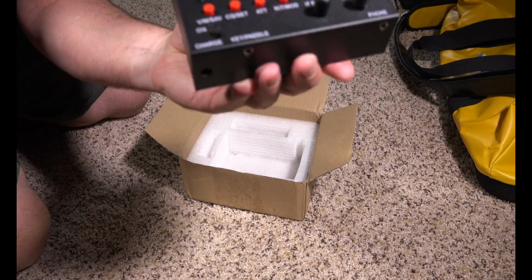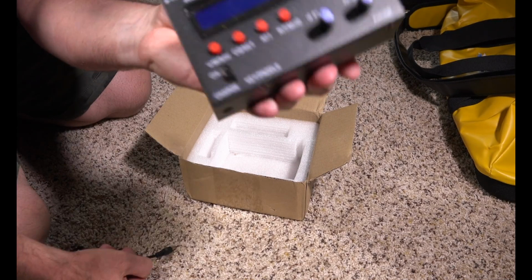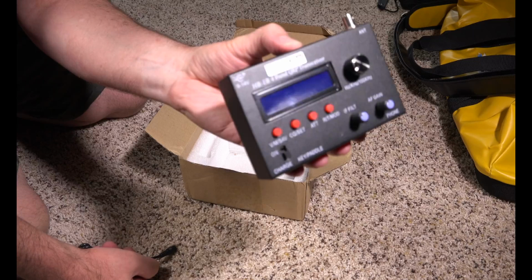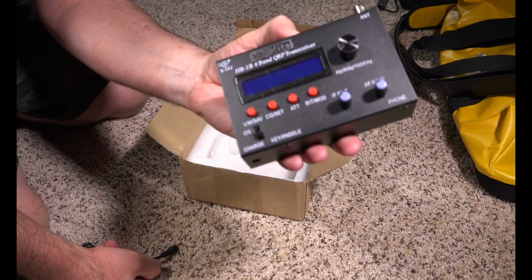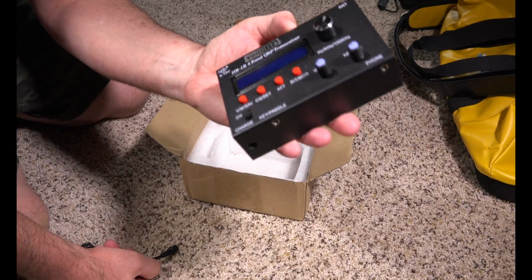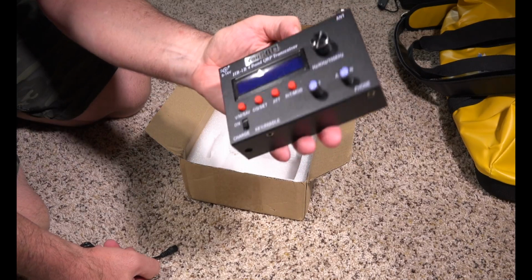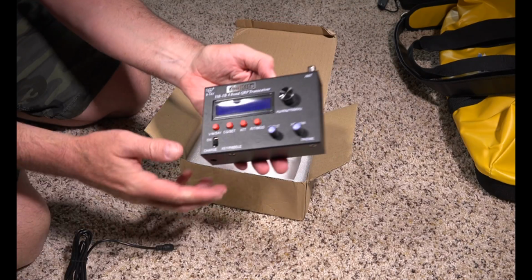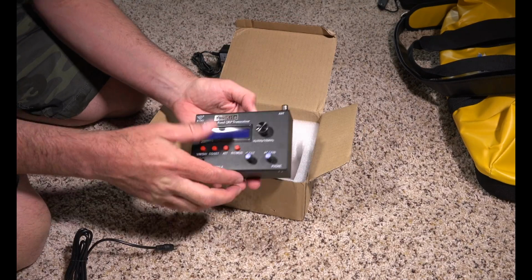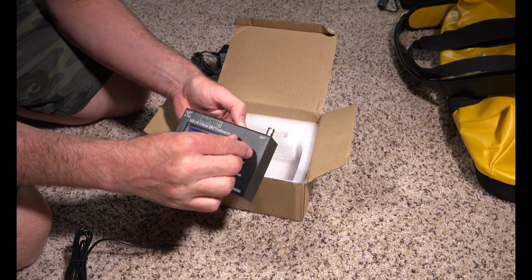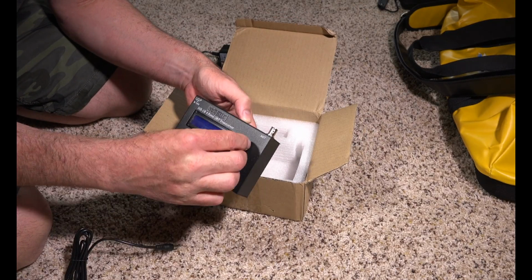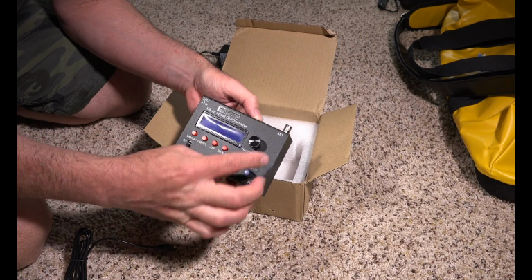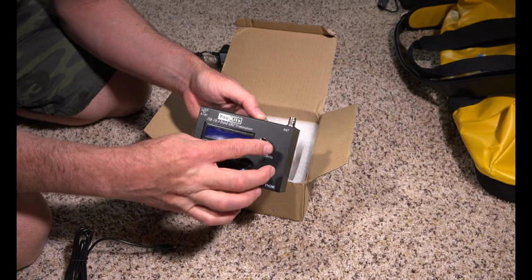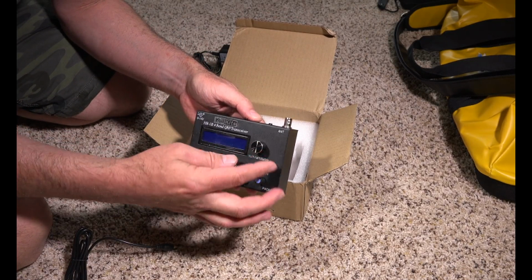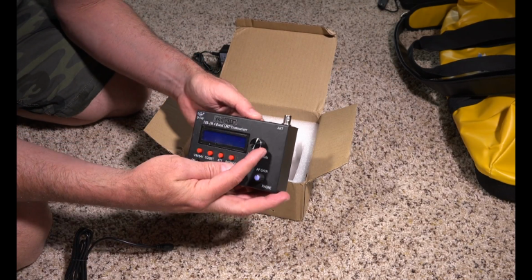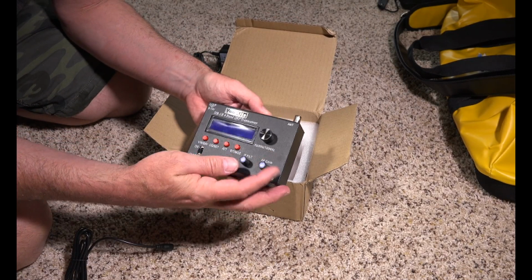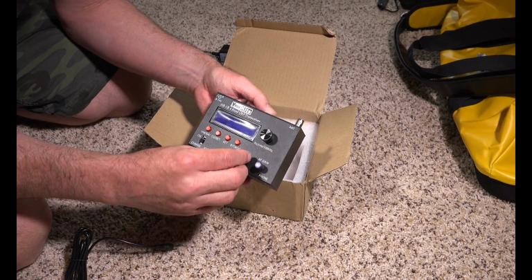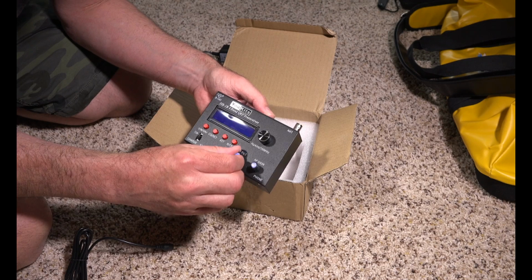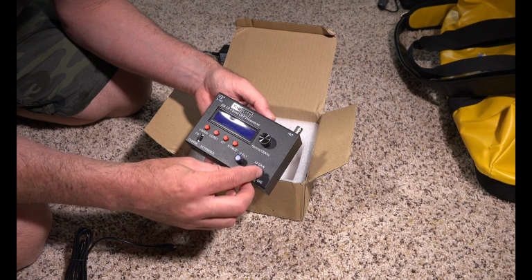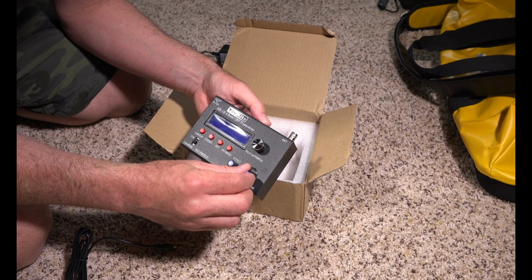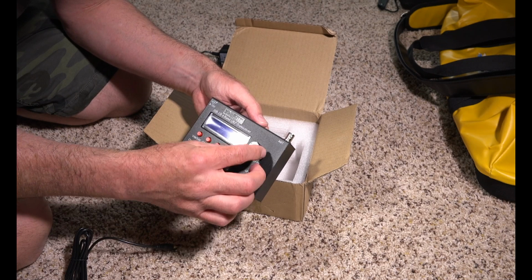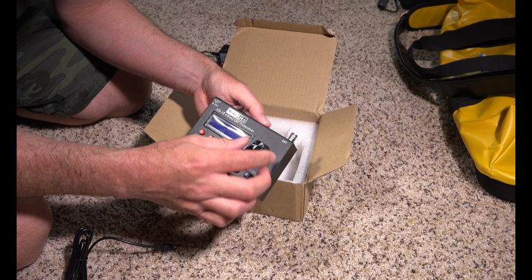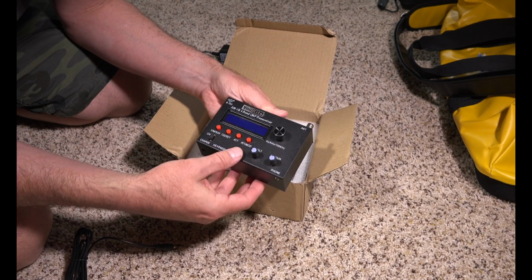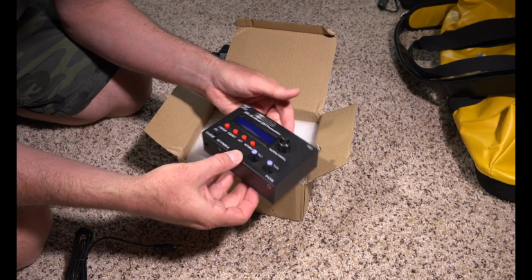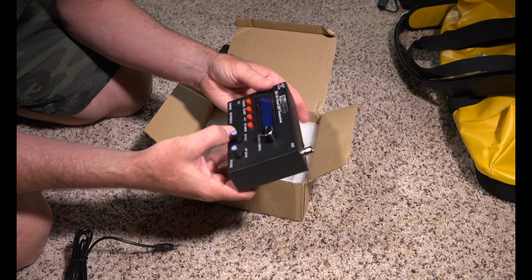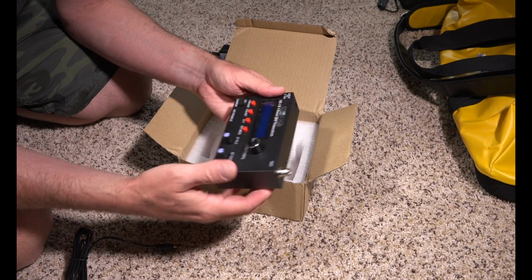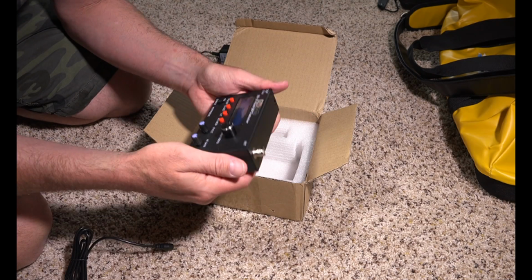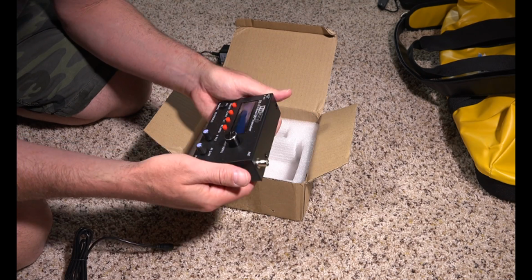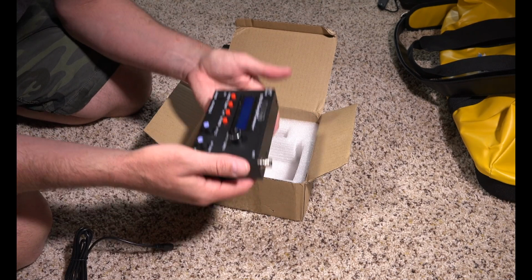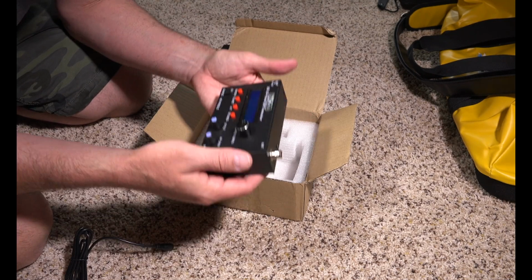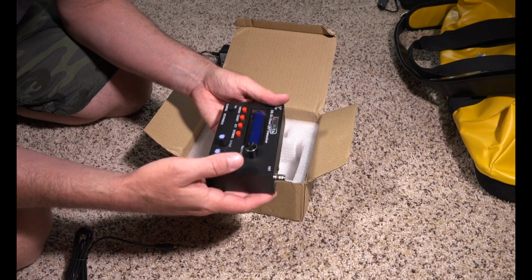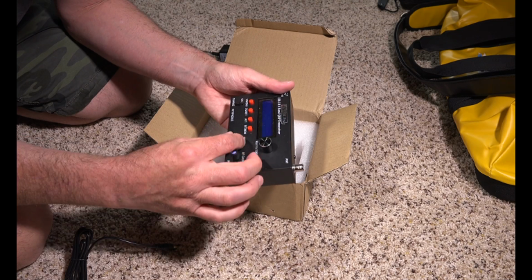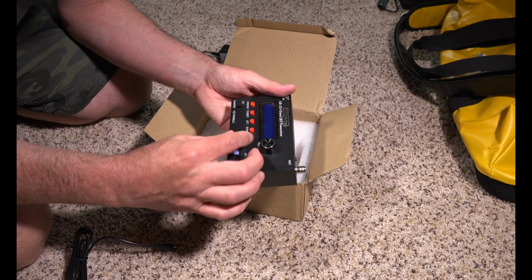I wanted to show you the first-time unboxing. It powered up. This knob is different than the one I saw in the picture — I like it so far. It's just surprisingly heavy.